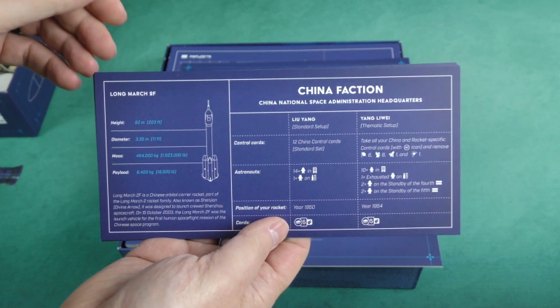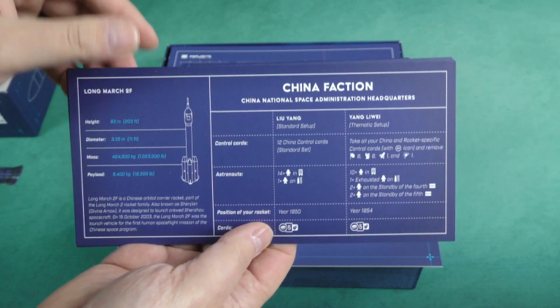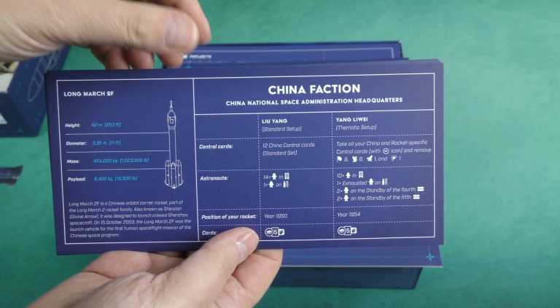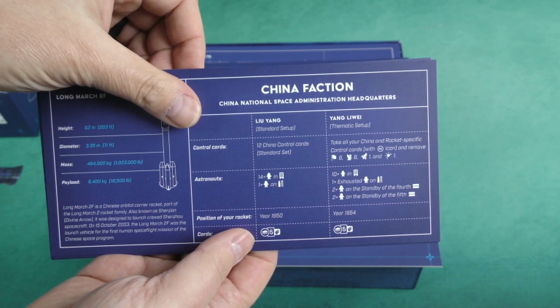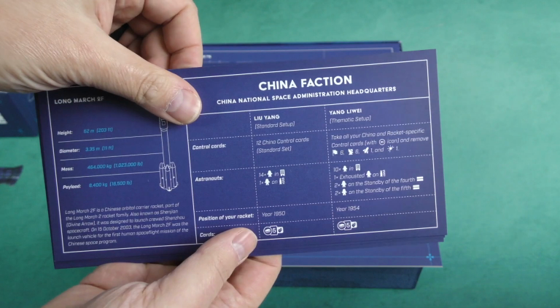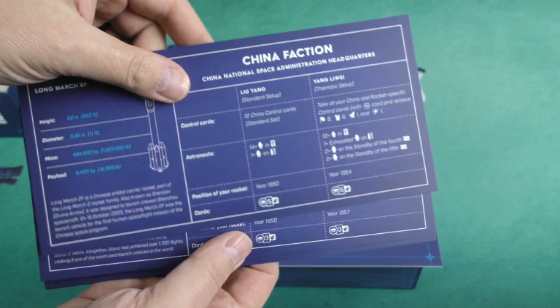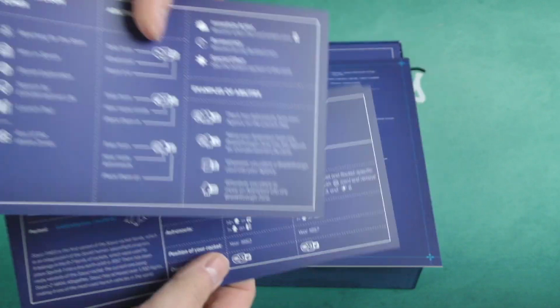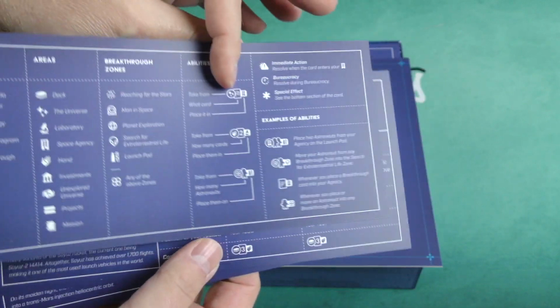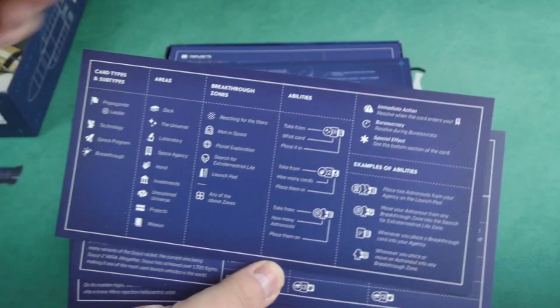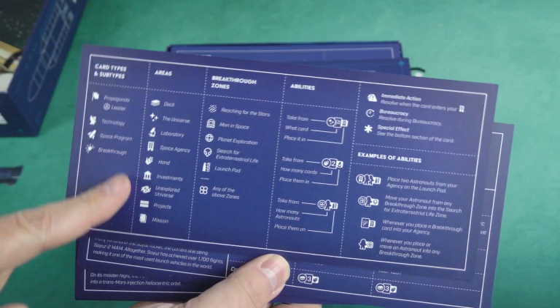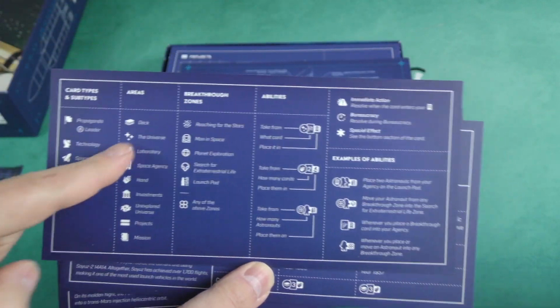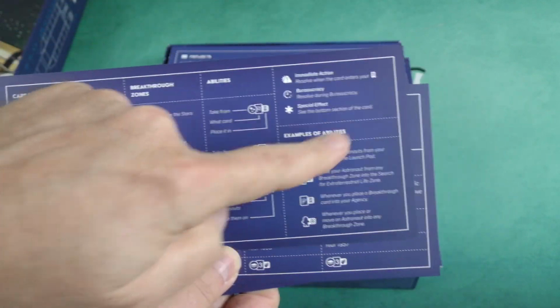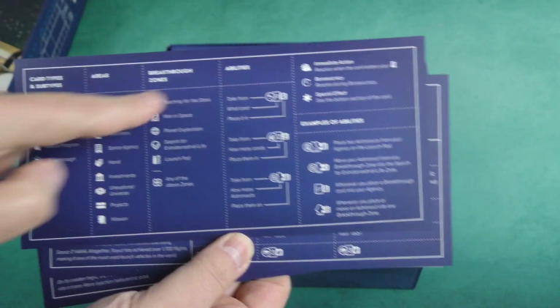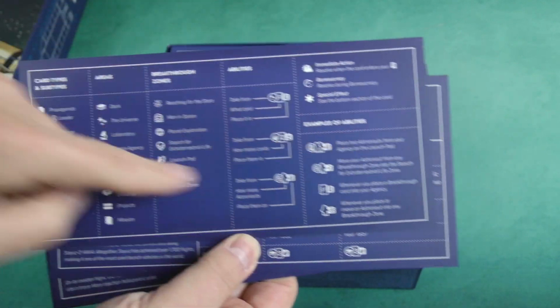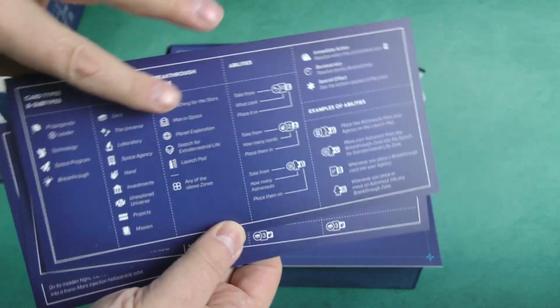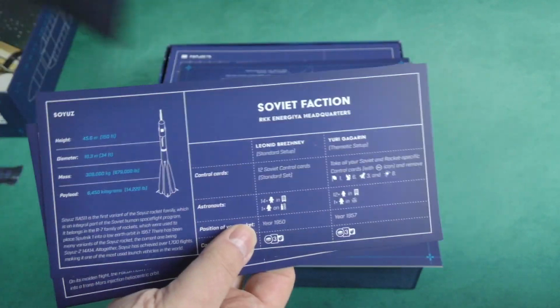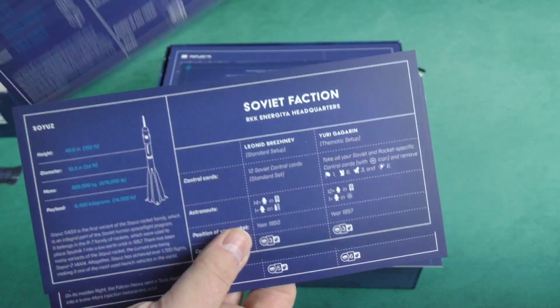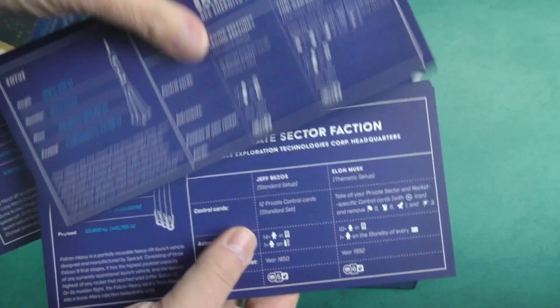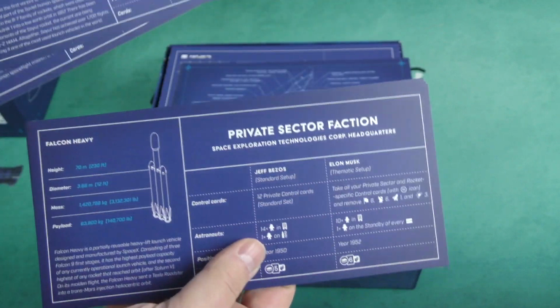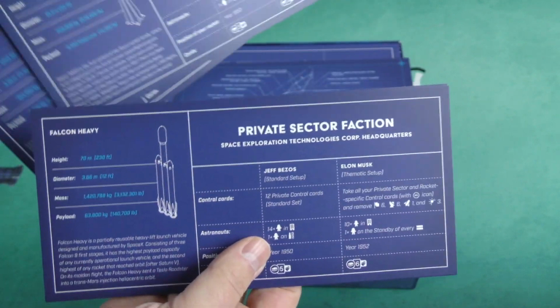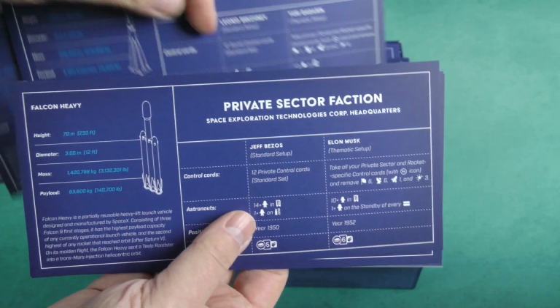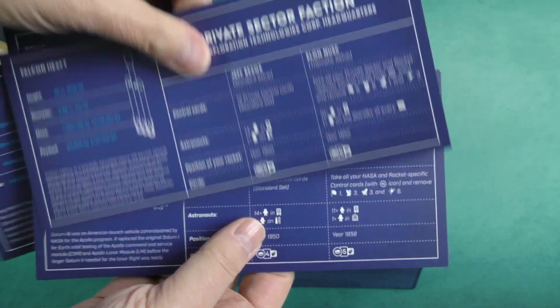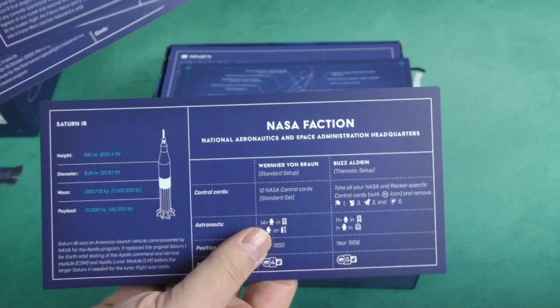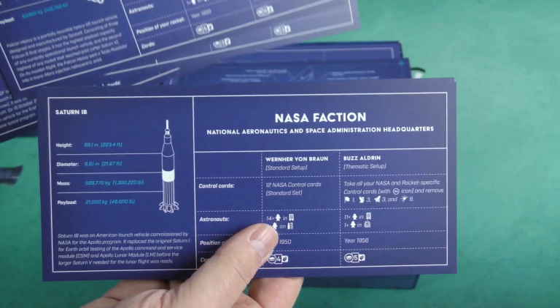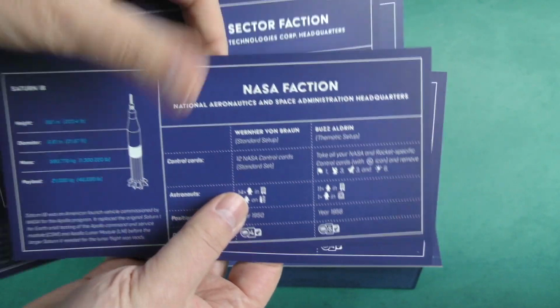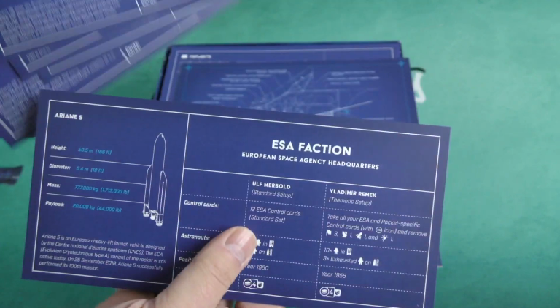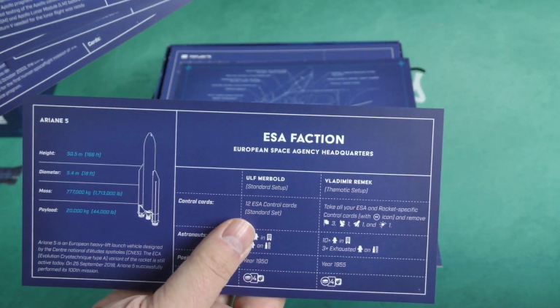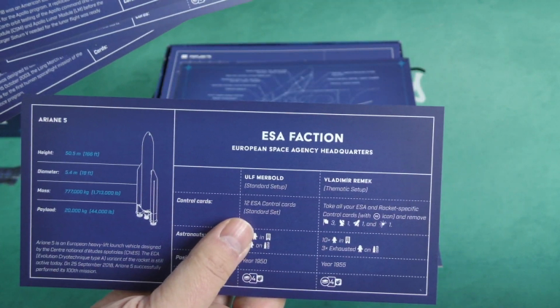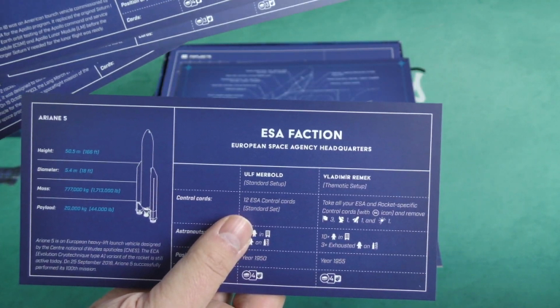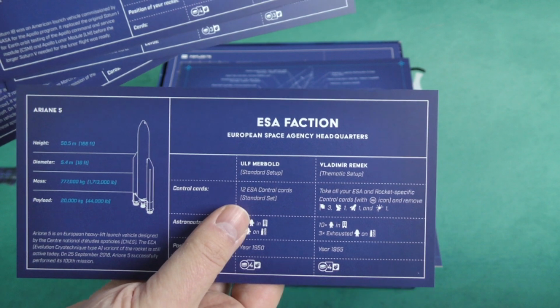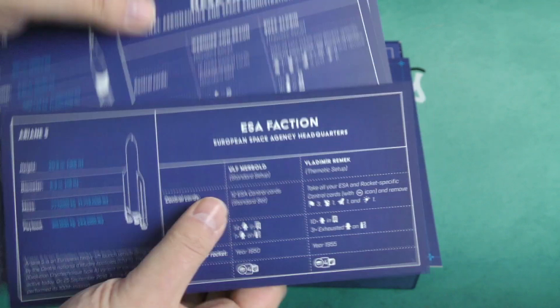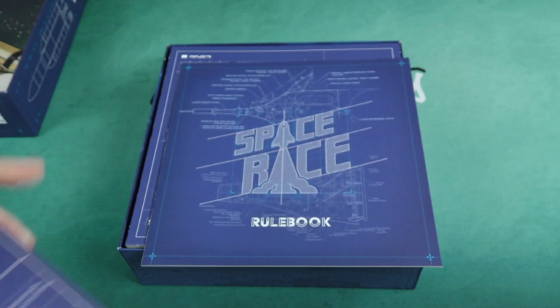Here are the different factions you can play as. You've got the China faction, with your kind of player aid on the back there, the Soviet faction, the private sector faction, the NASA faction, and the ESA — European Space Agency — faction.